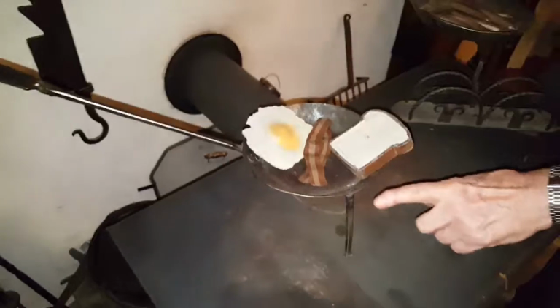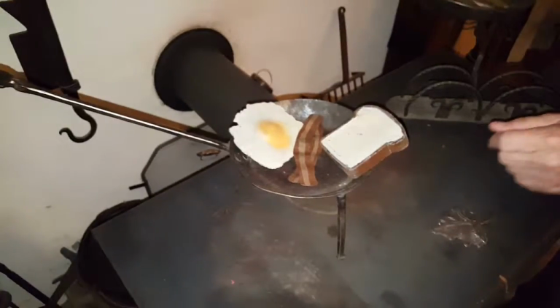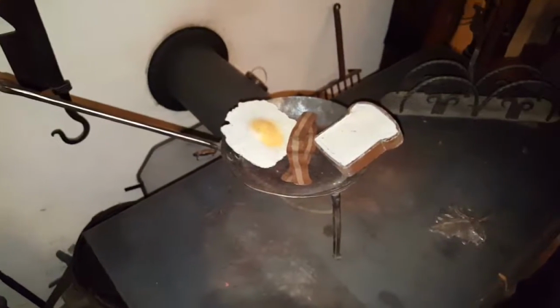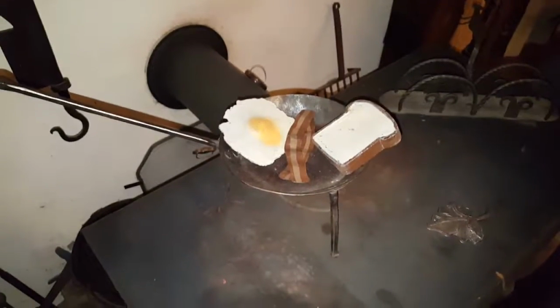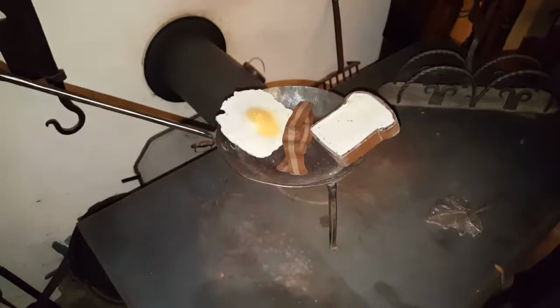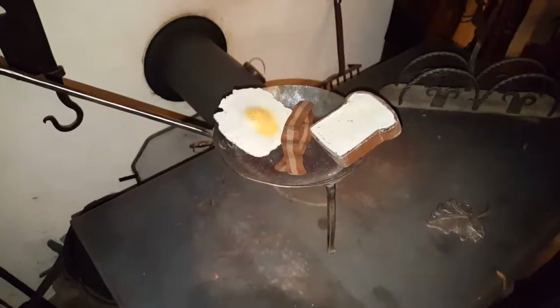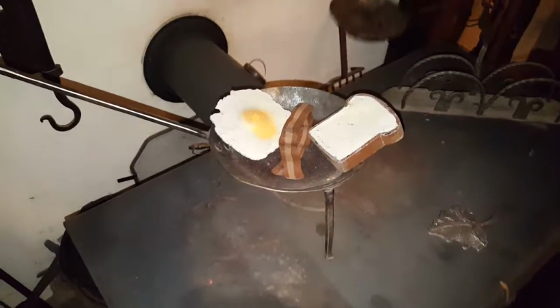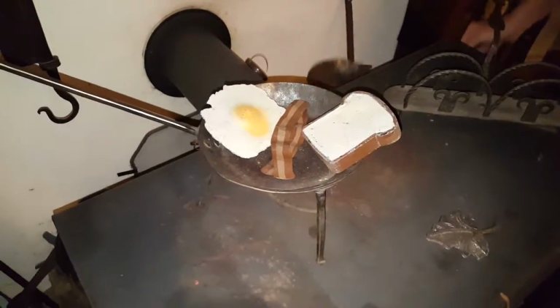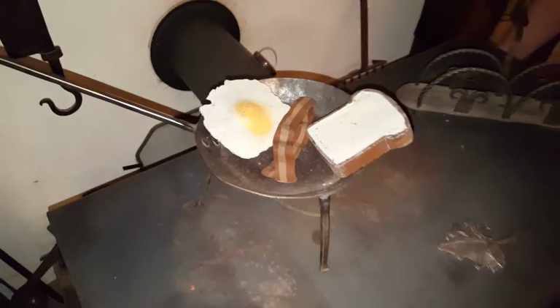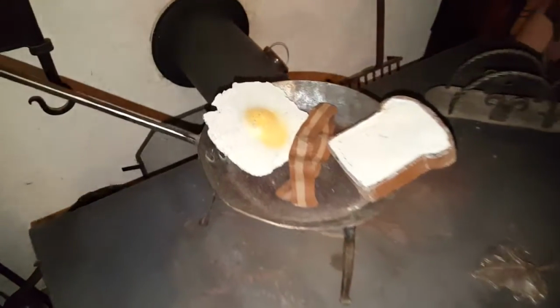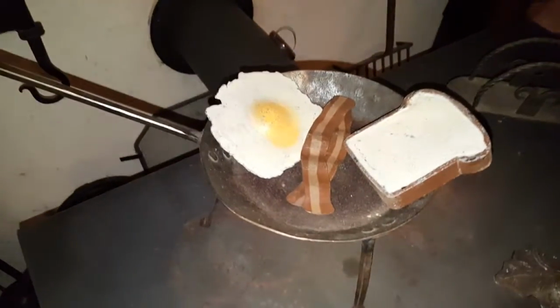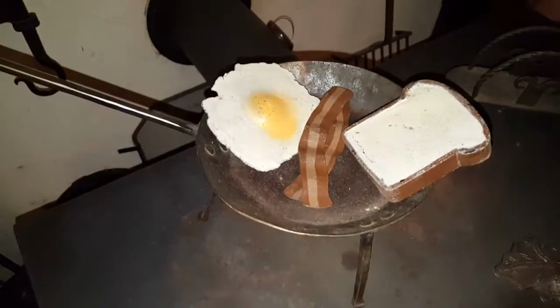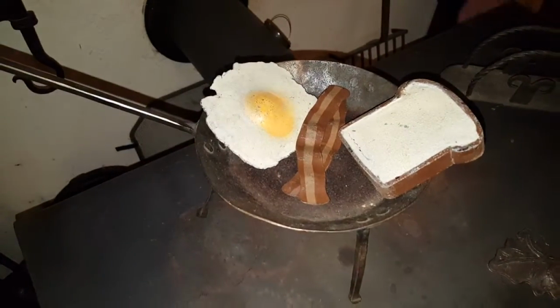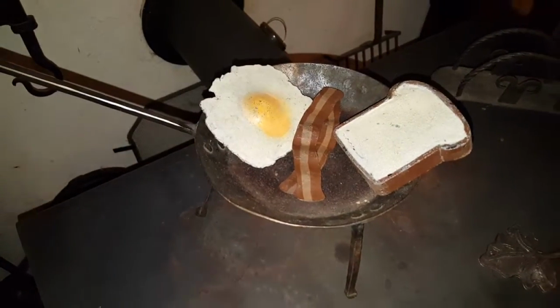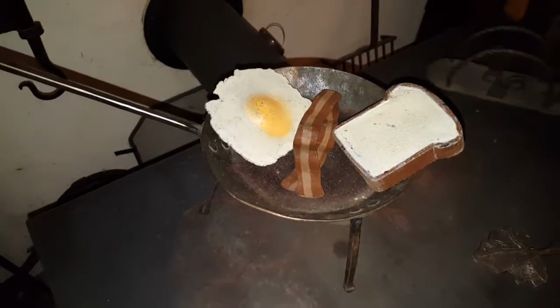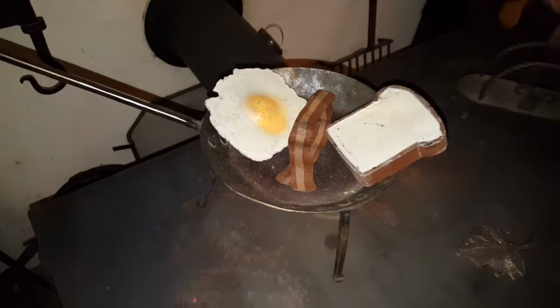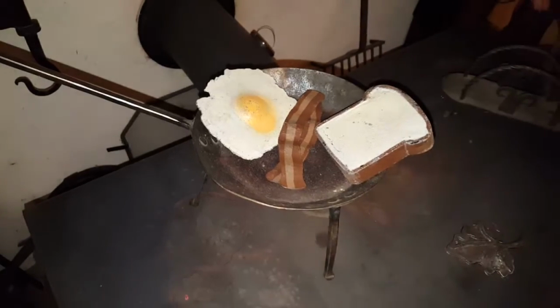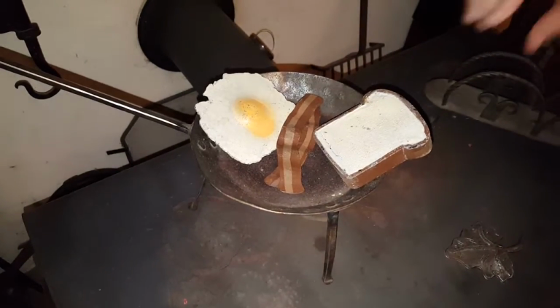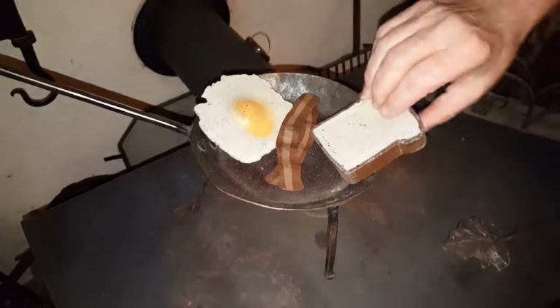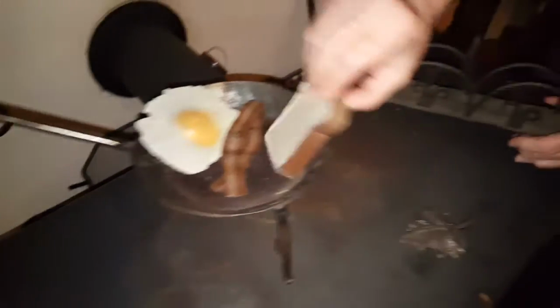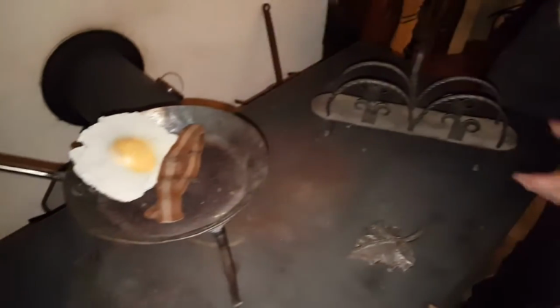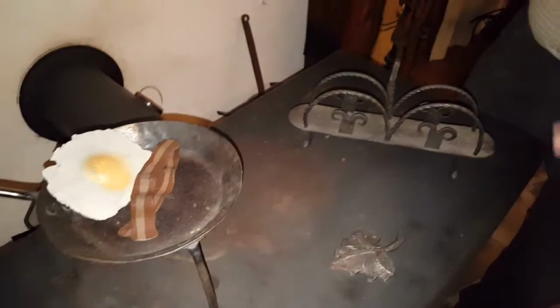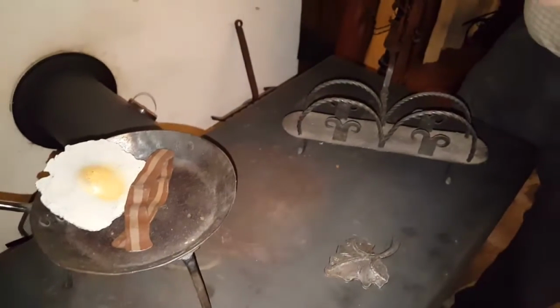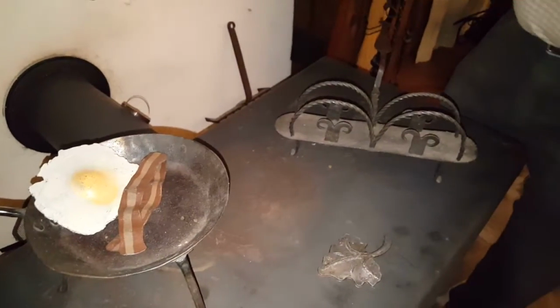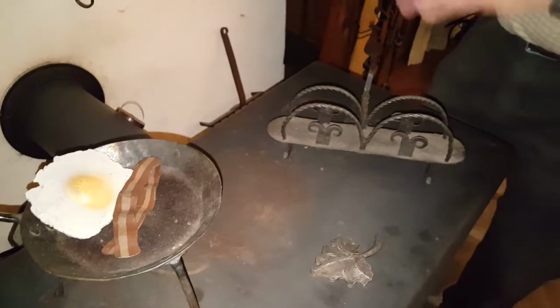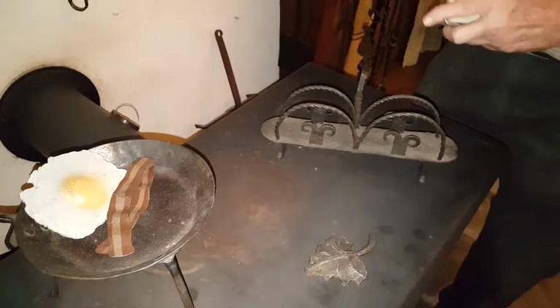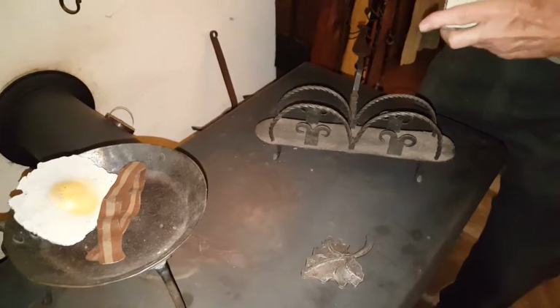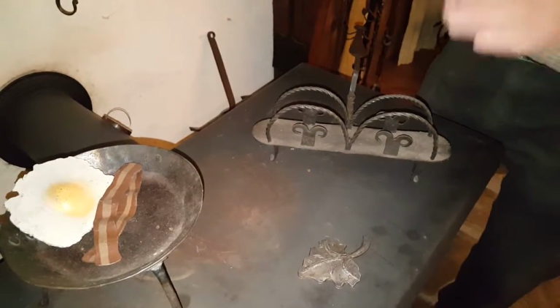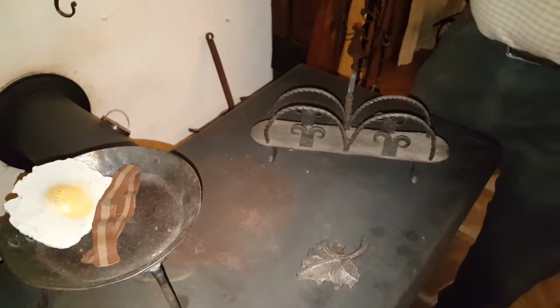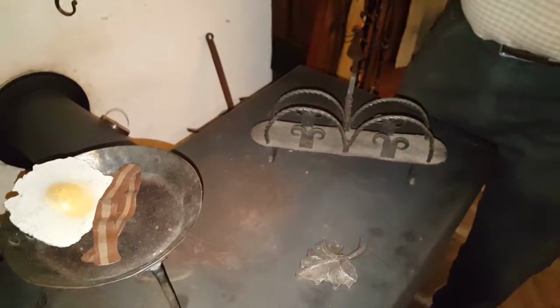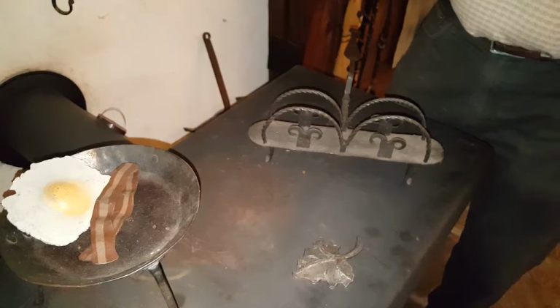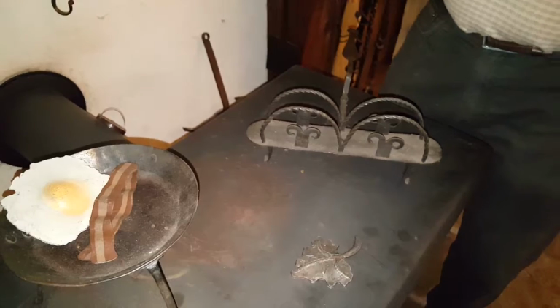If it's got legs on it, it's a spider. This is a toaster. You set this on the hearth. They had big beef ovens.